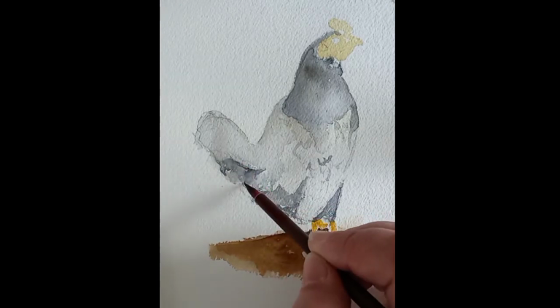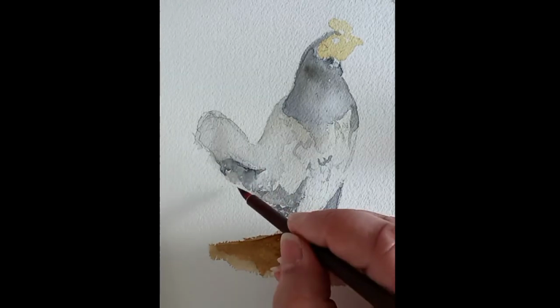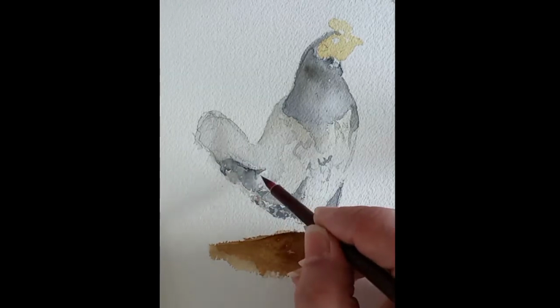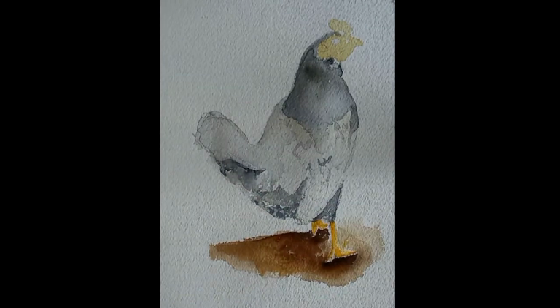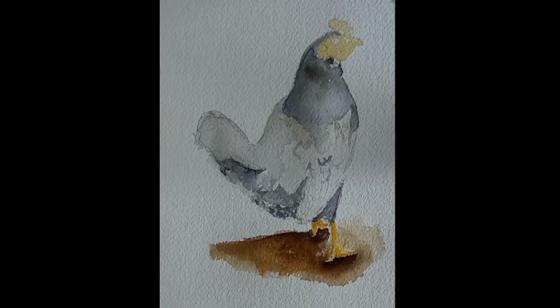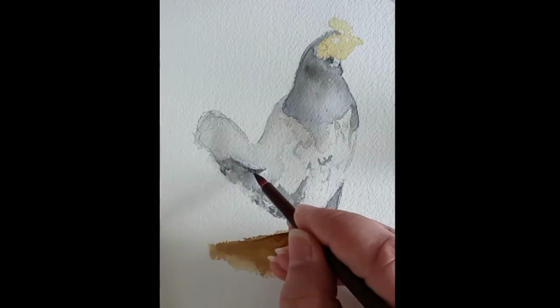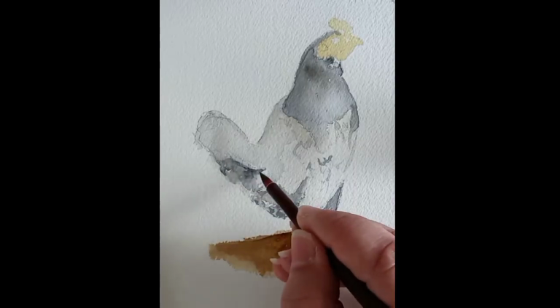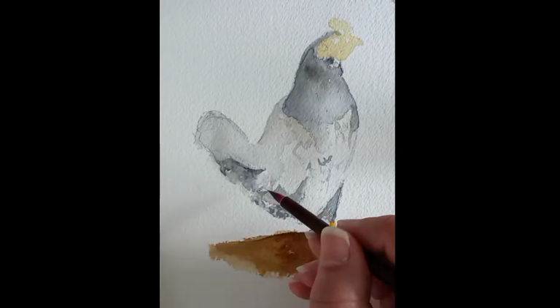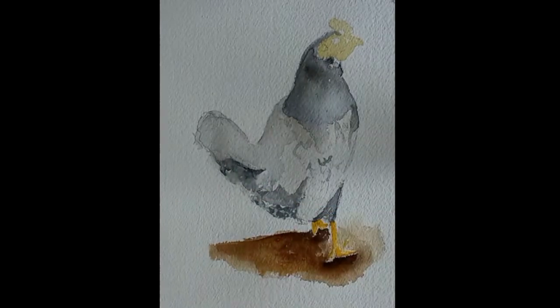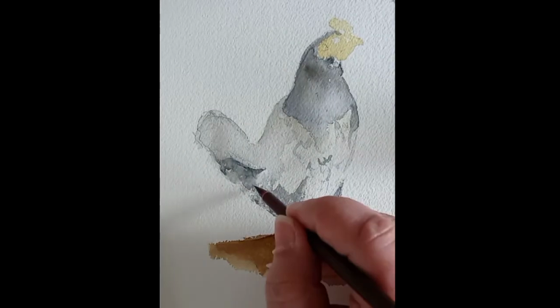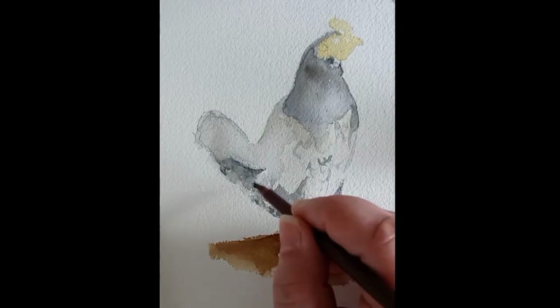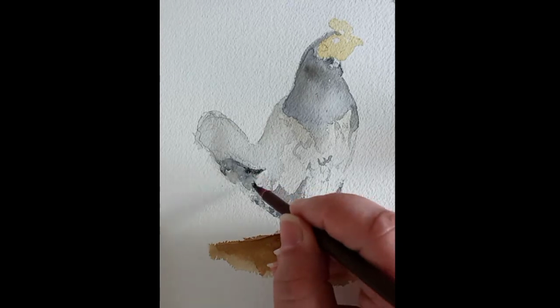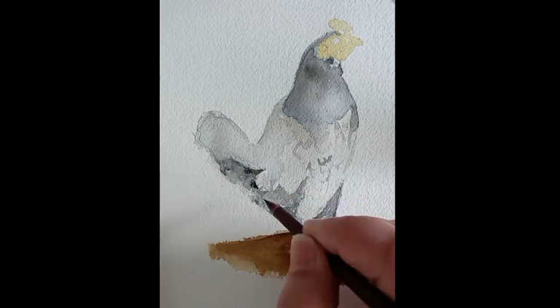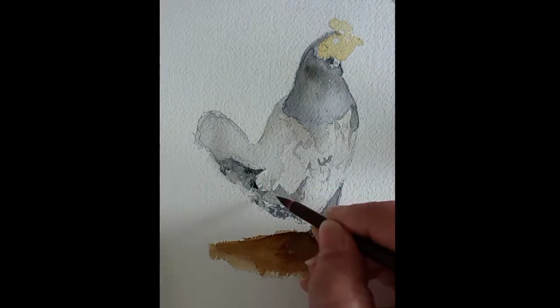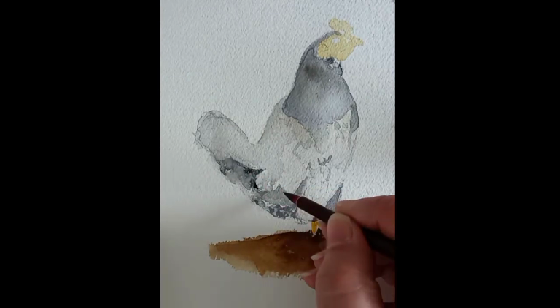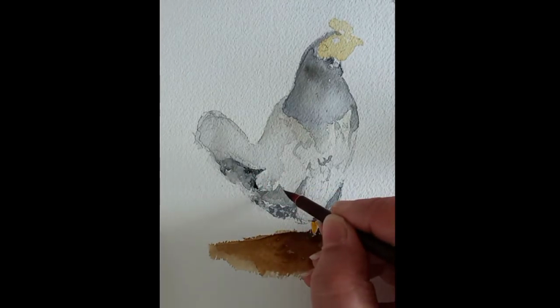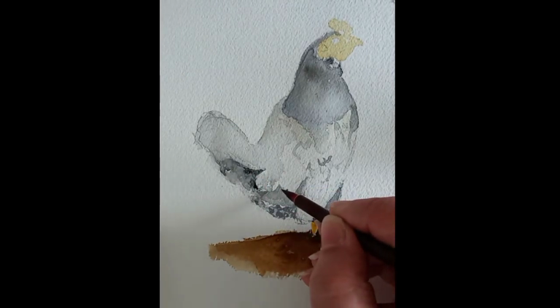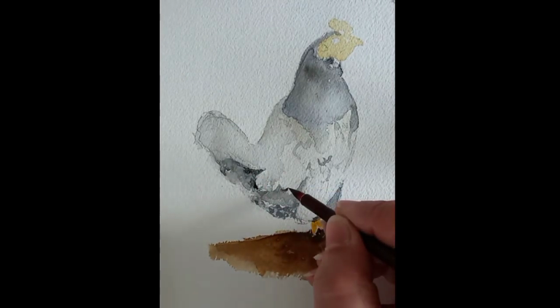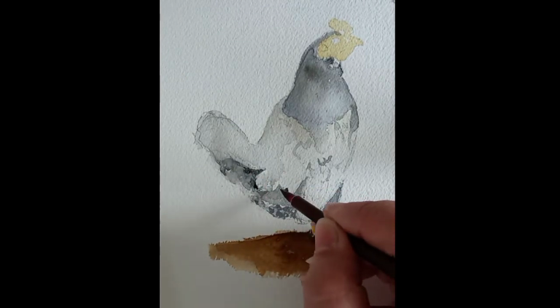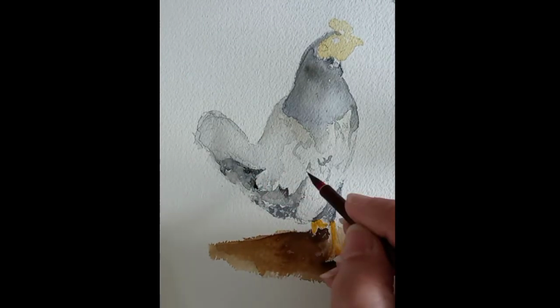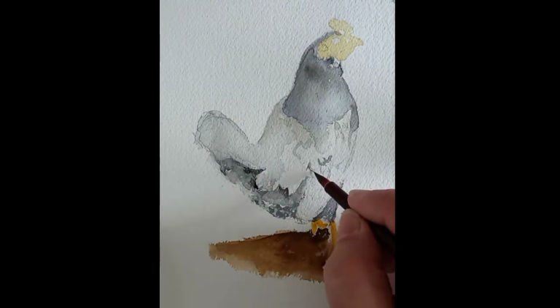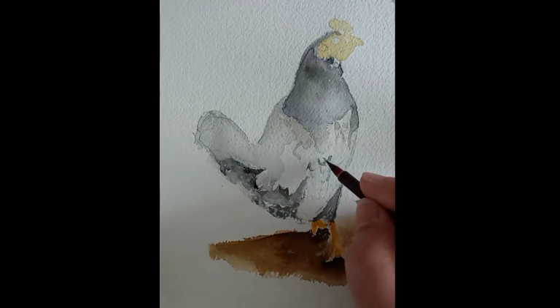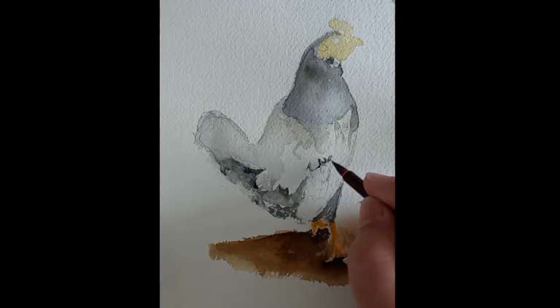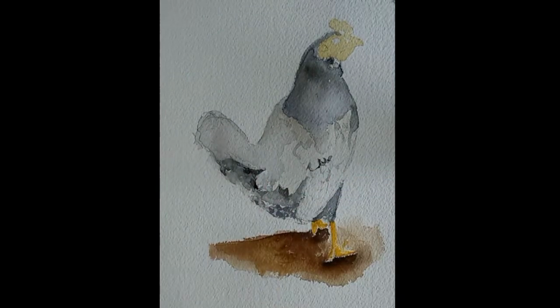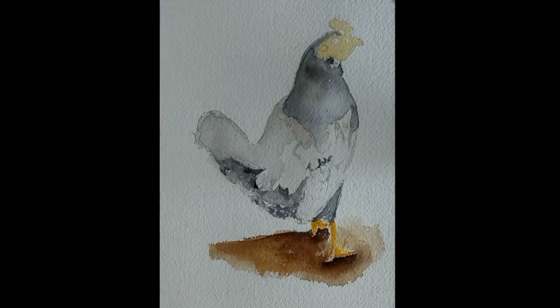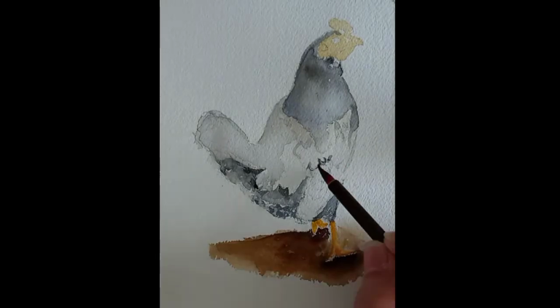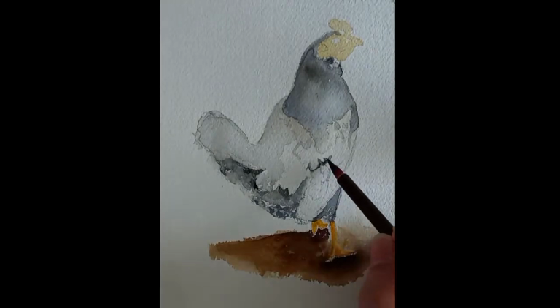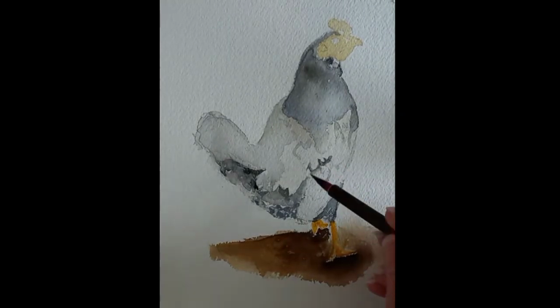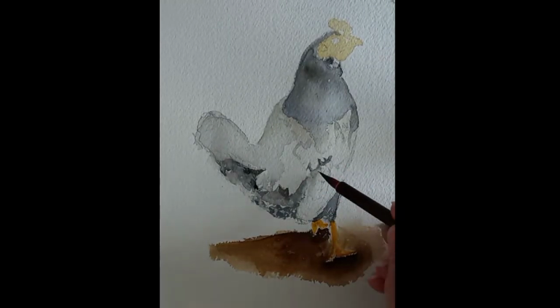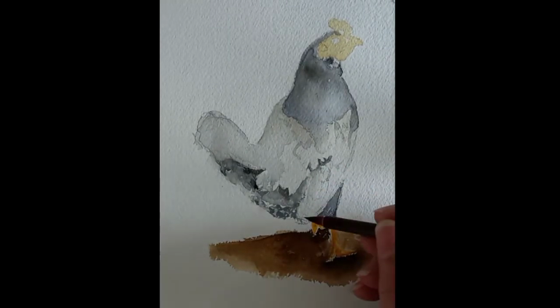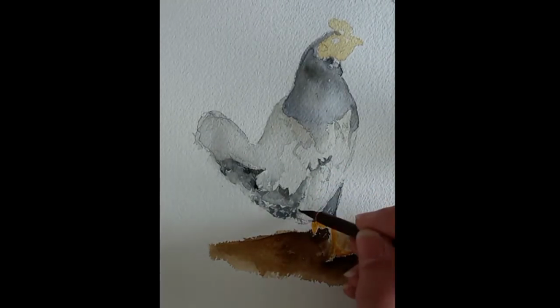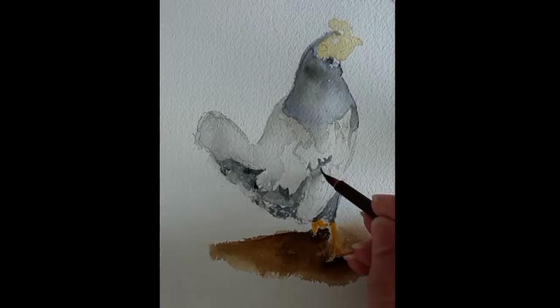Here I use darker tones of gray by adding a little bit of blue to my gray tones. At times I use black mixed with blue and gray if I want deep shadows.